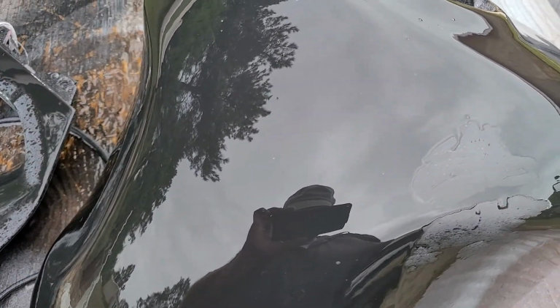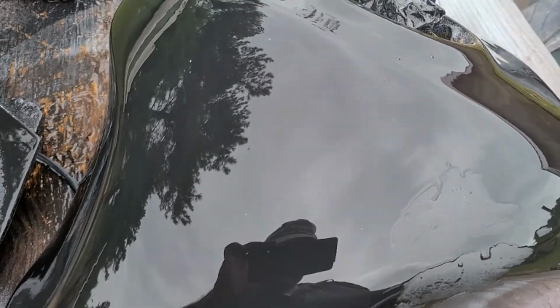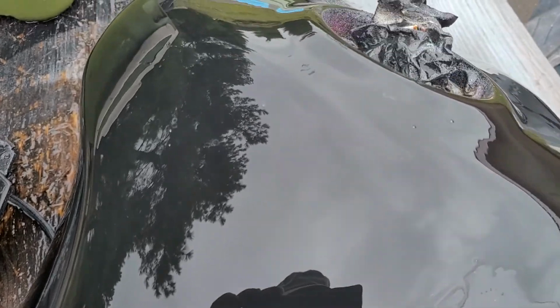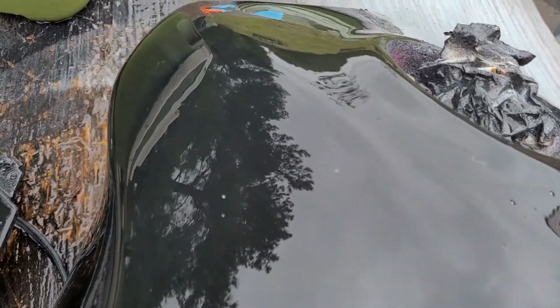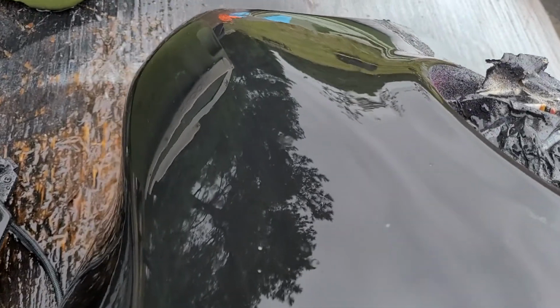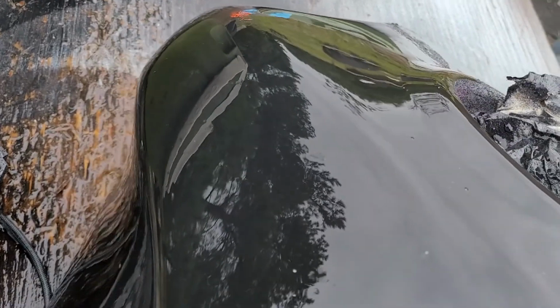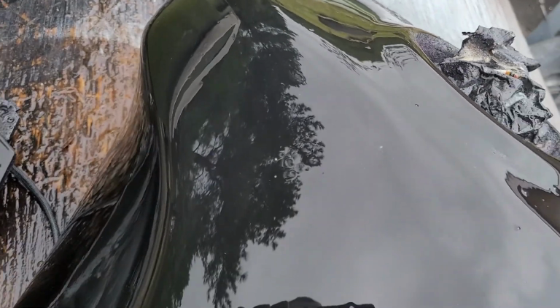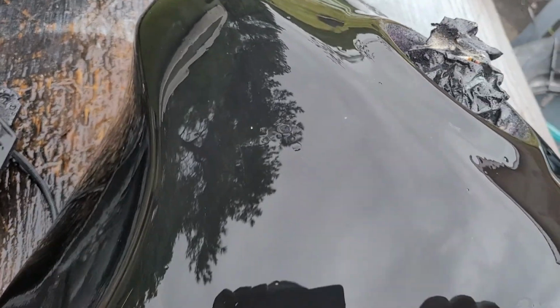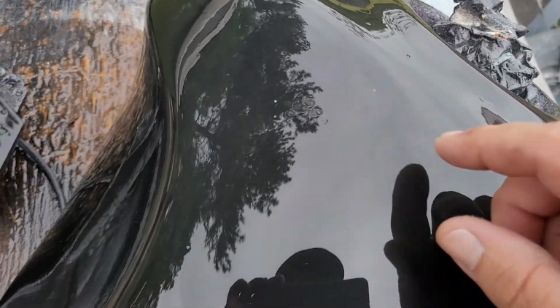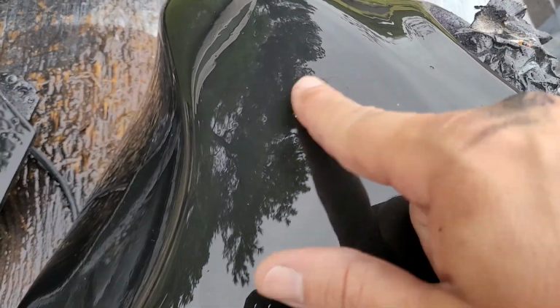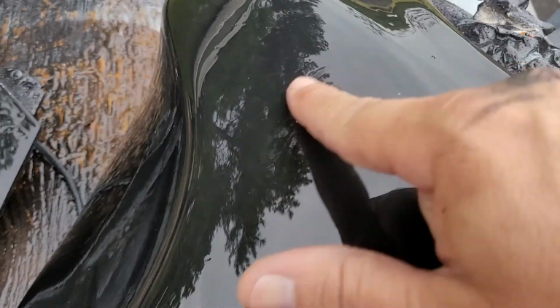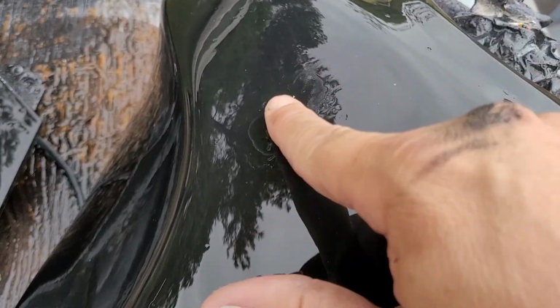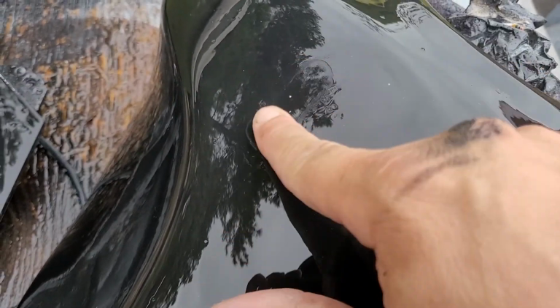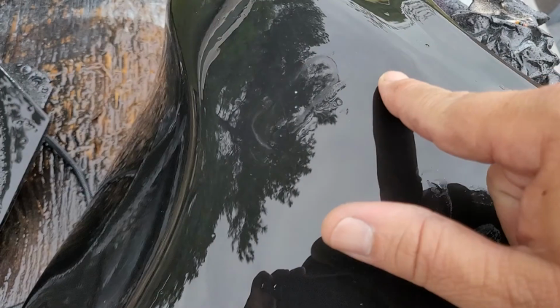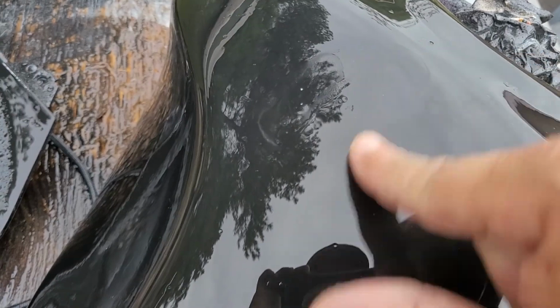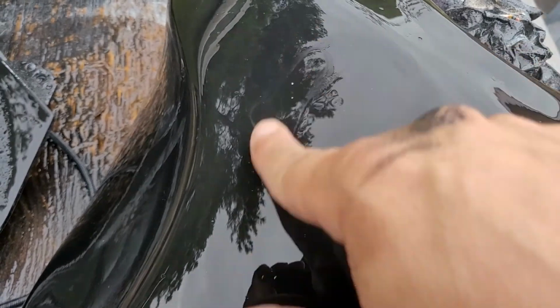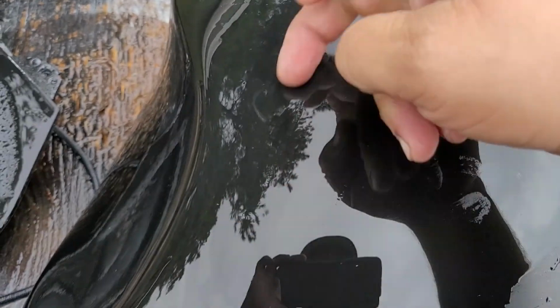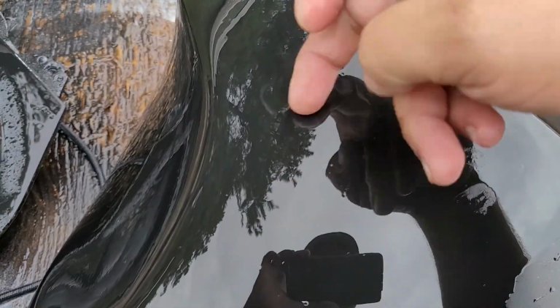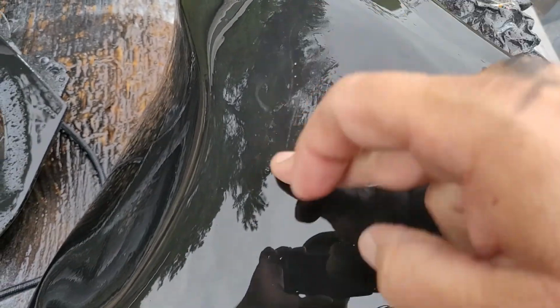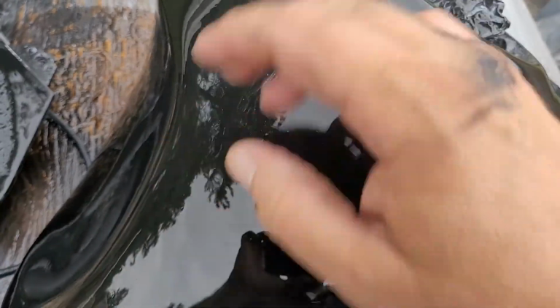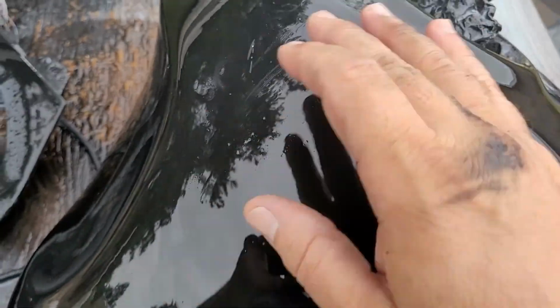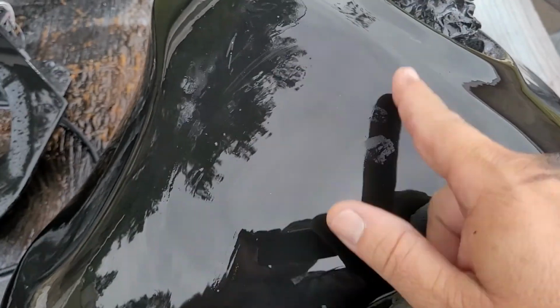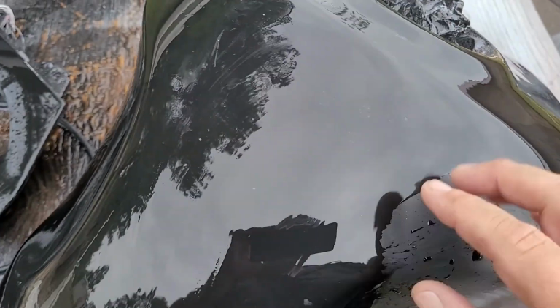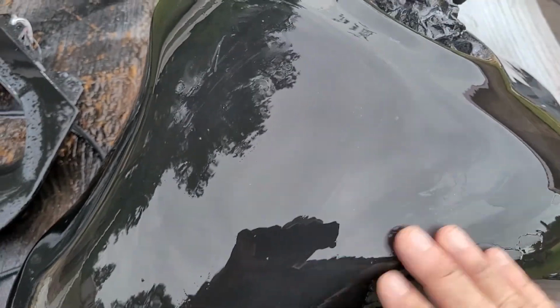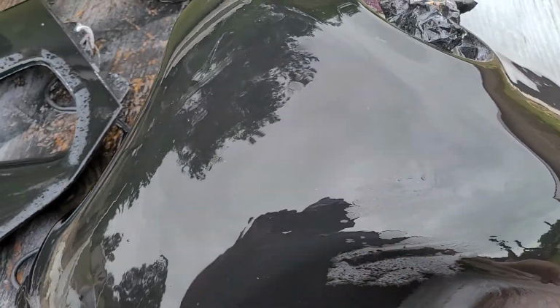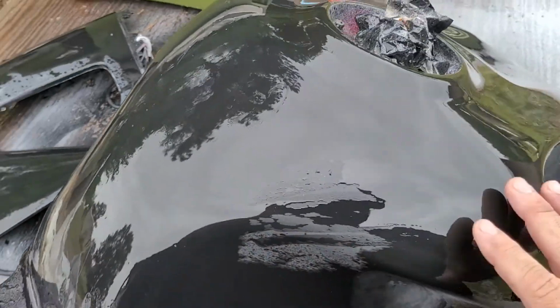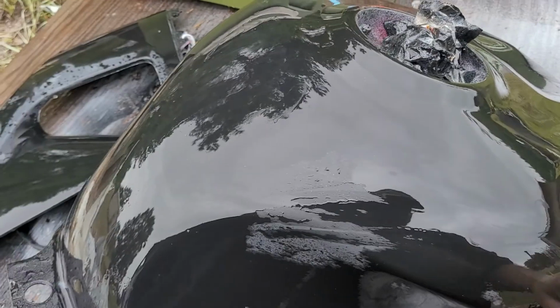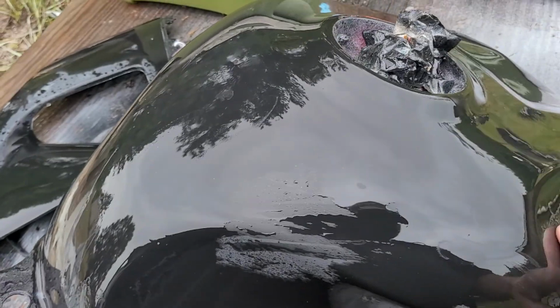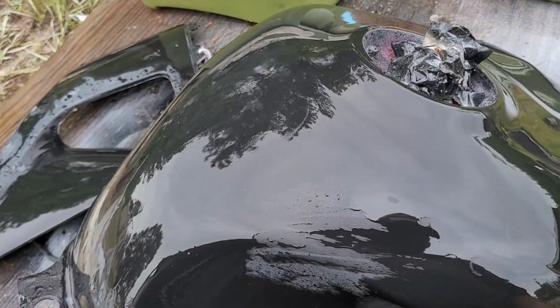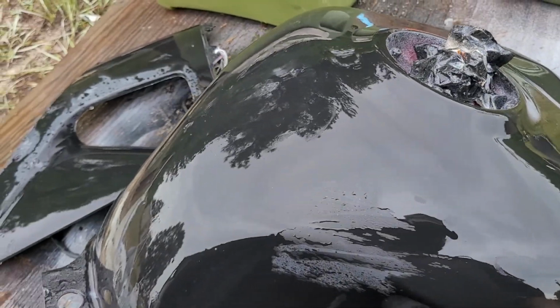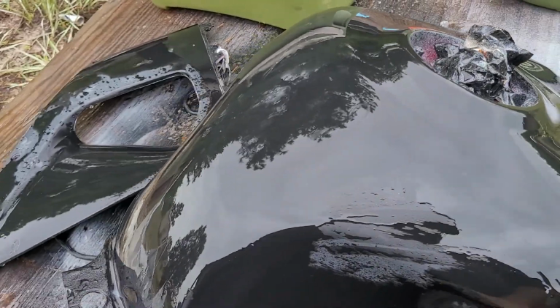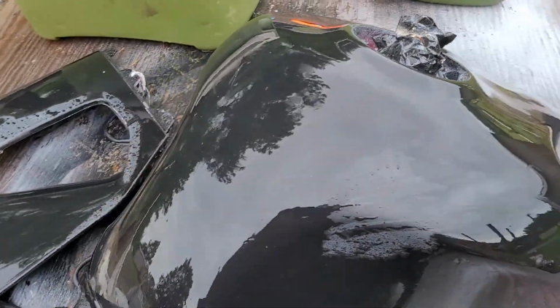I'm gonna put another coat of black on it, but all them white dots — I don't know where that came from. I'll just paint it again anyway, put another coat of black, sand it down again, and put clear on. I'll be done with it.